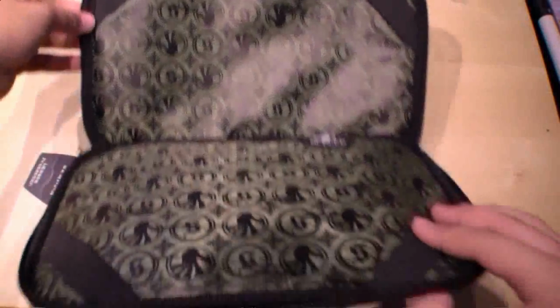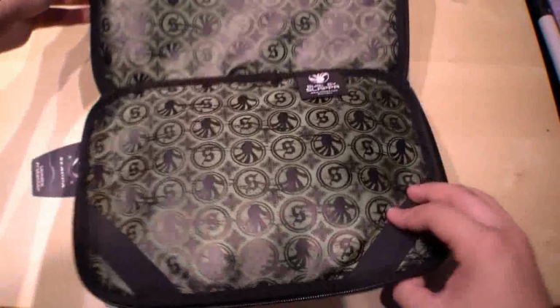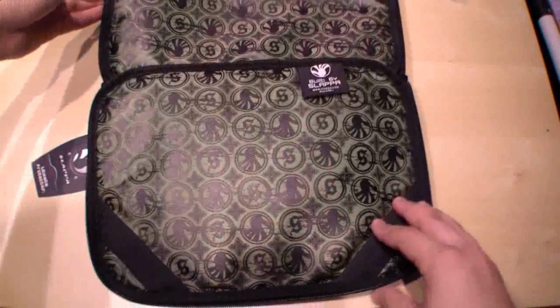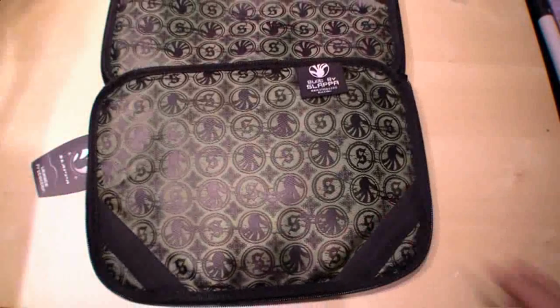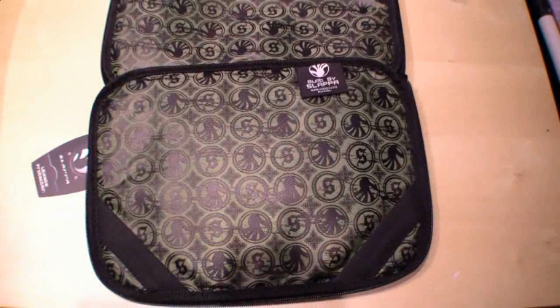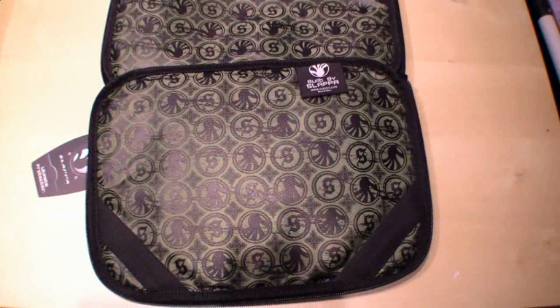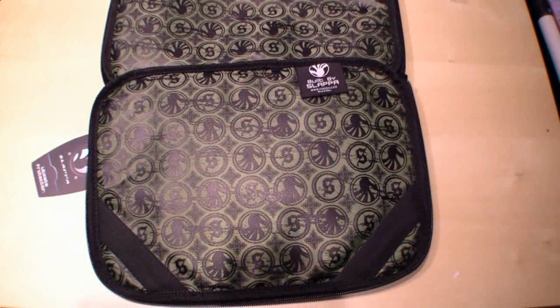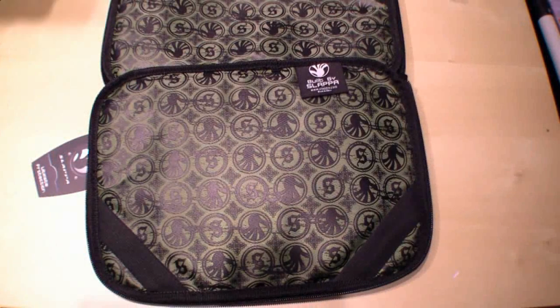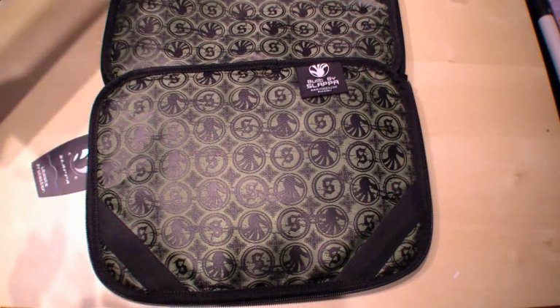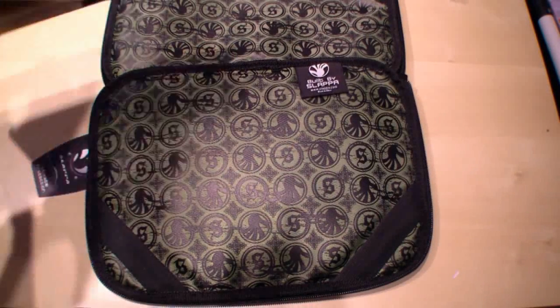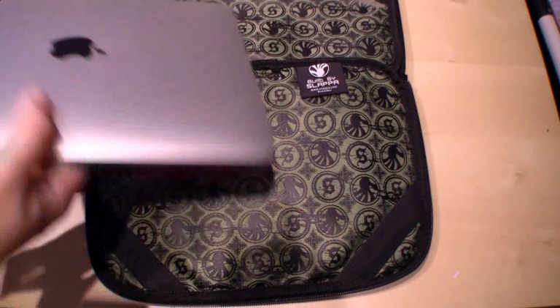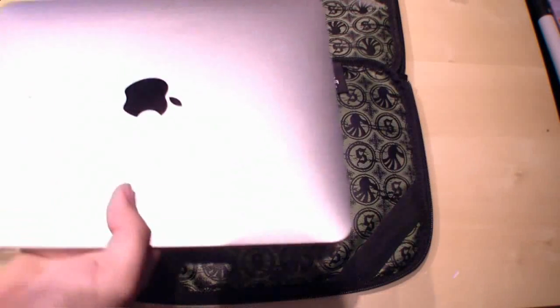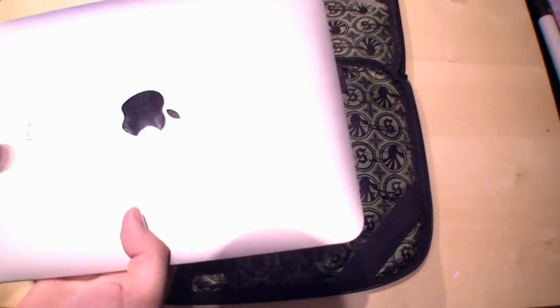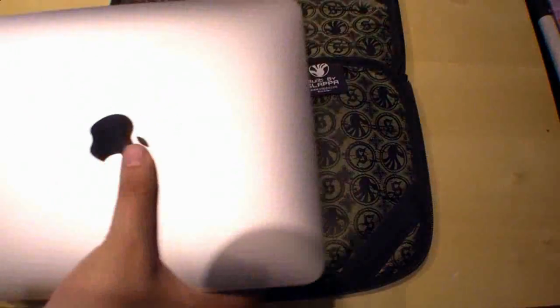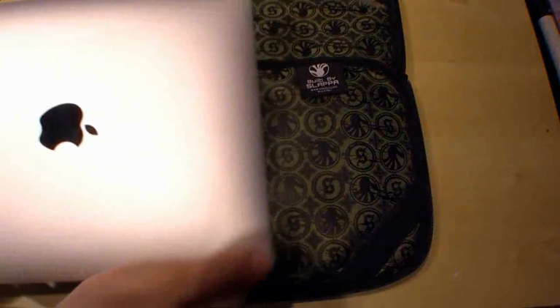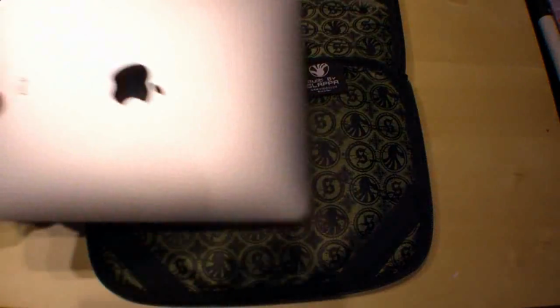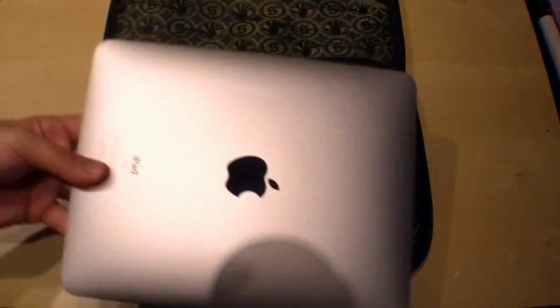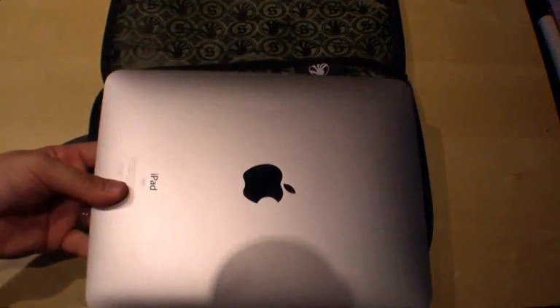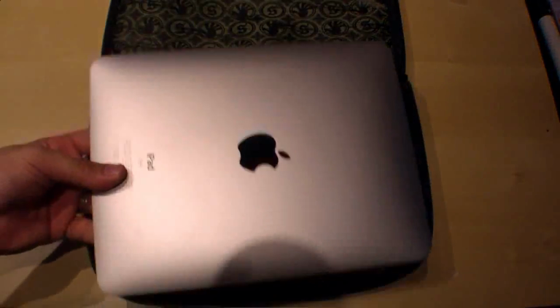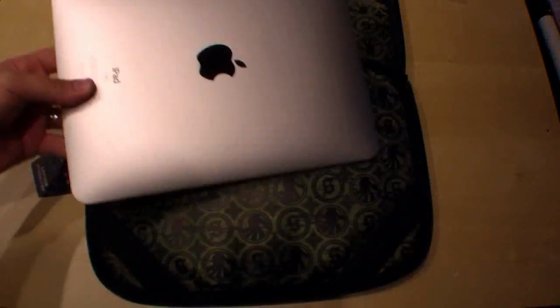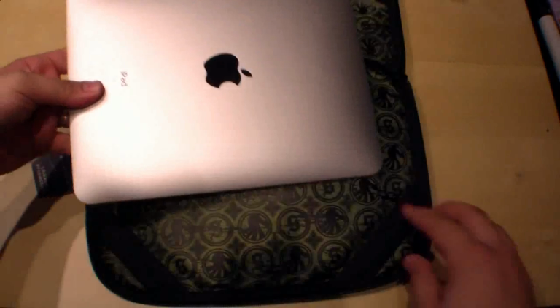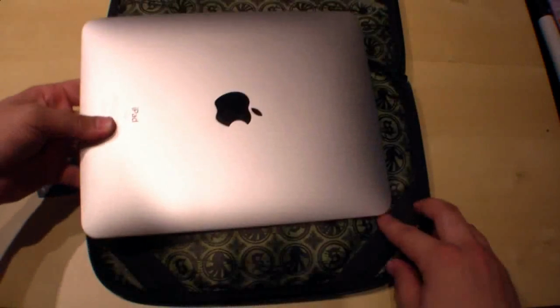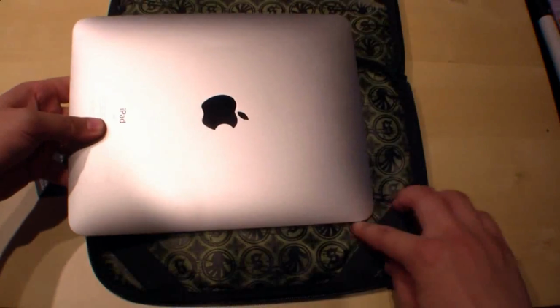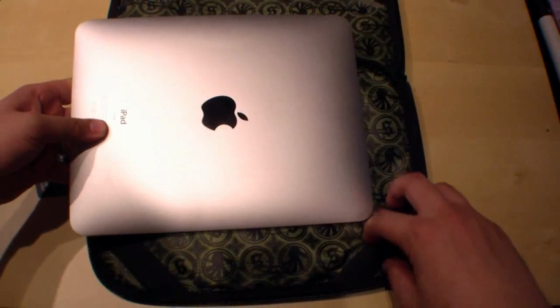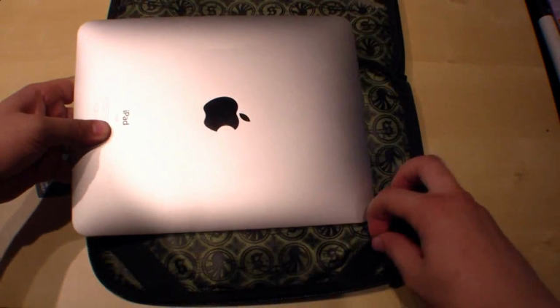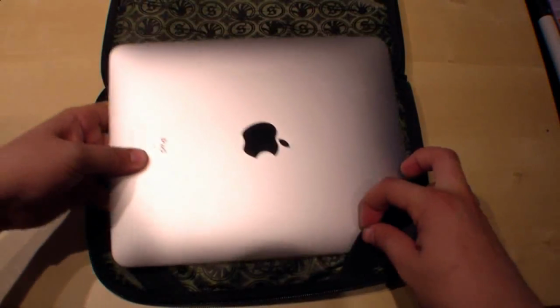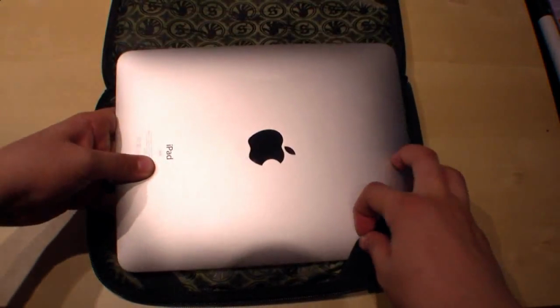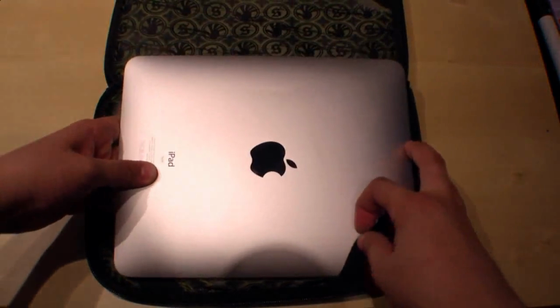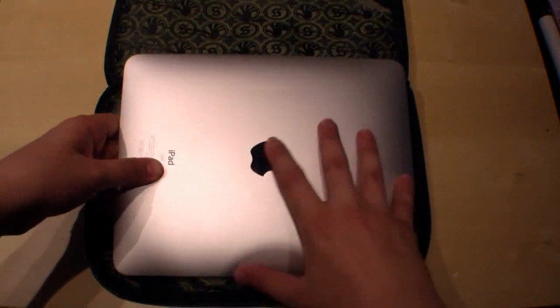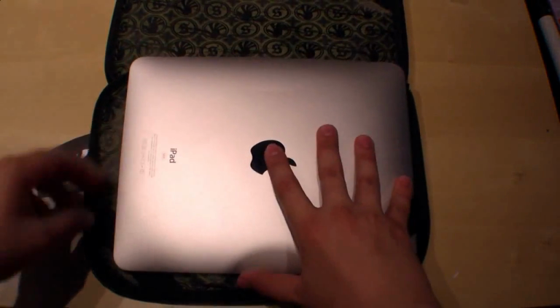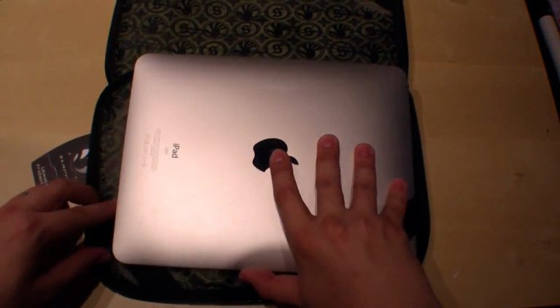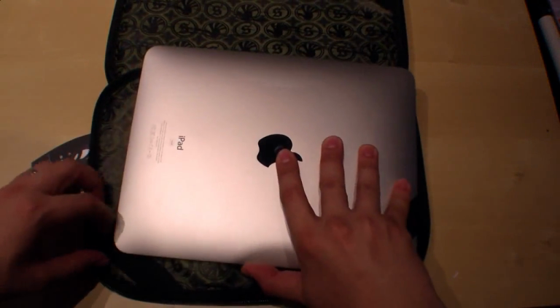As you can see there are also two straps at the top for a netbook display, but for the Apple iPad you just need these two here at the bottom.